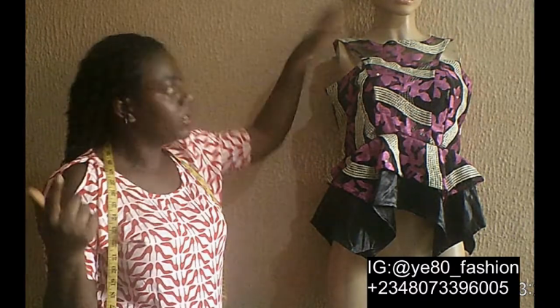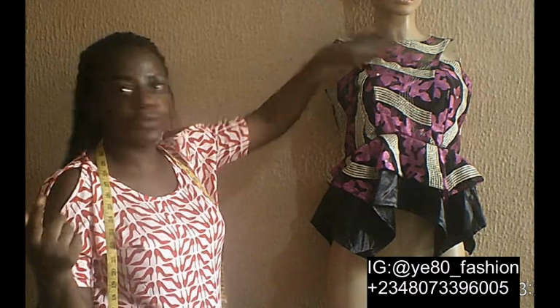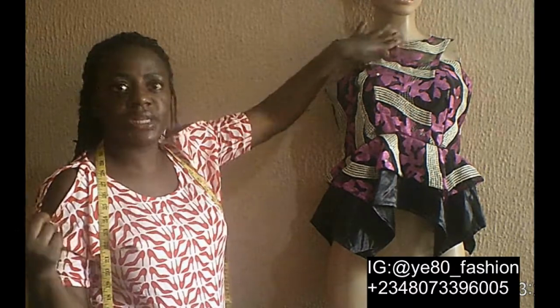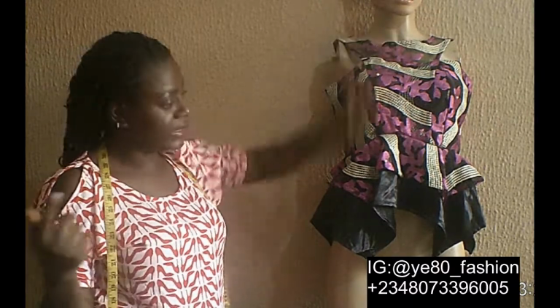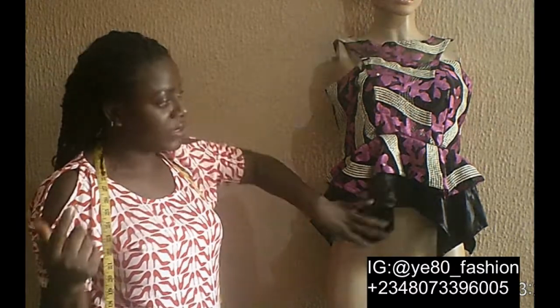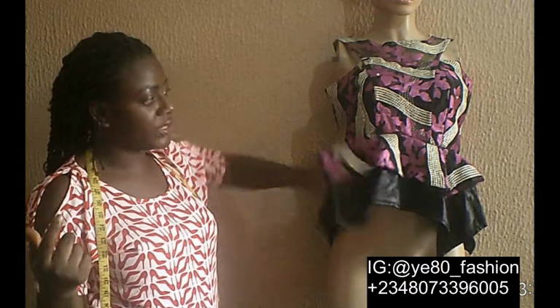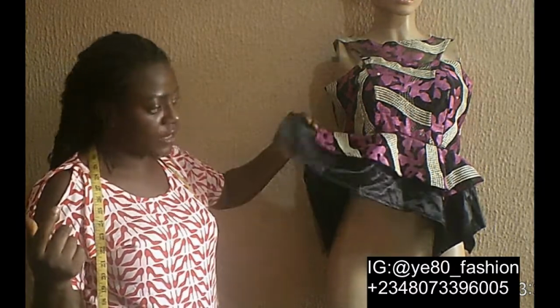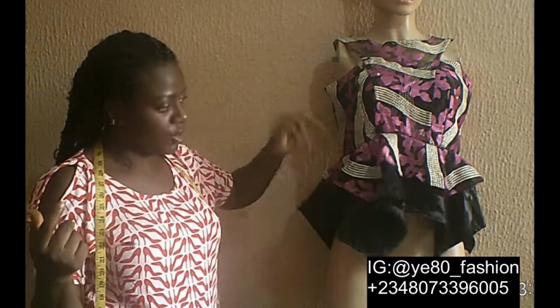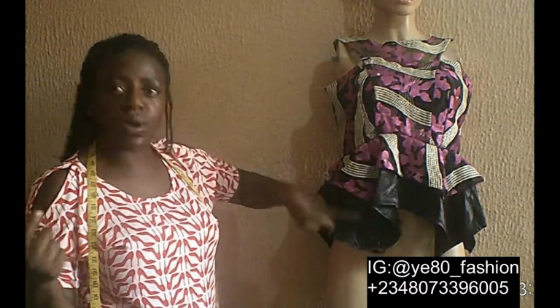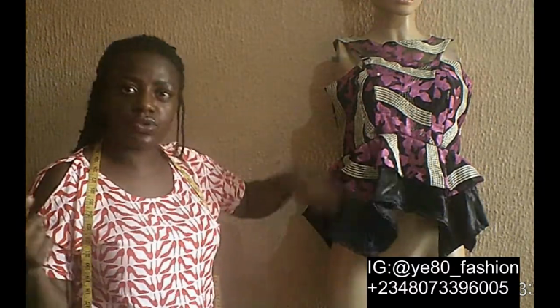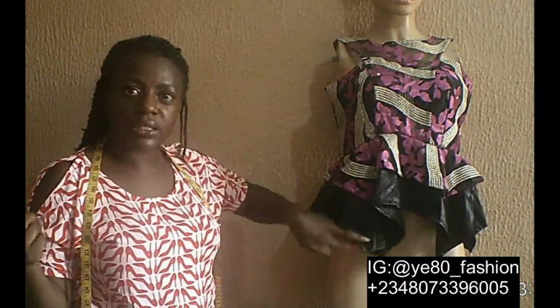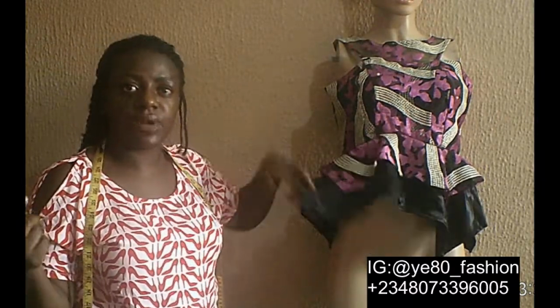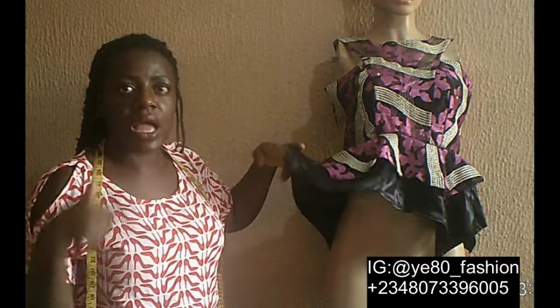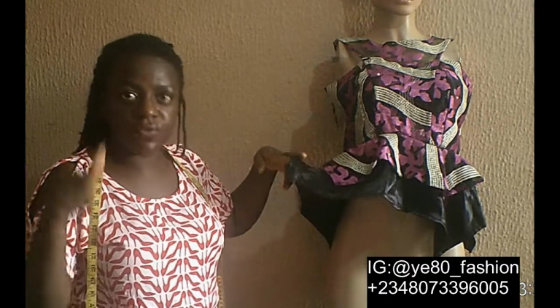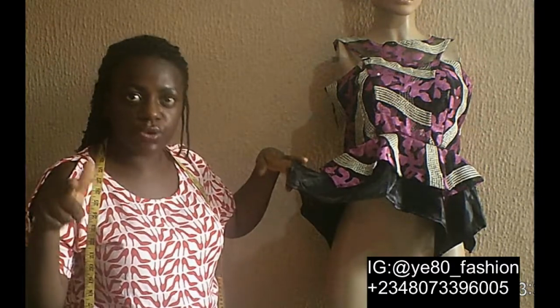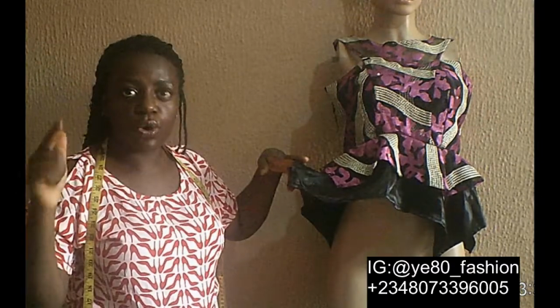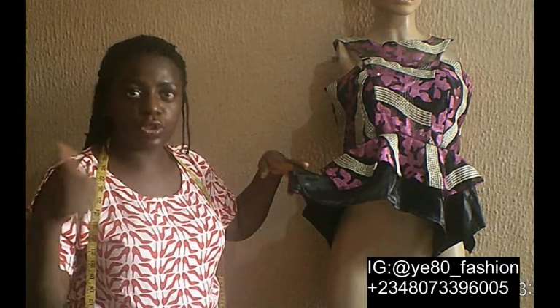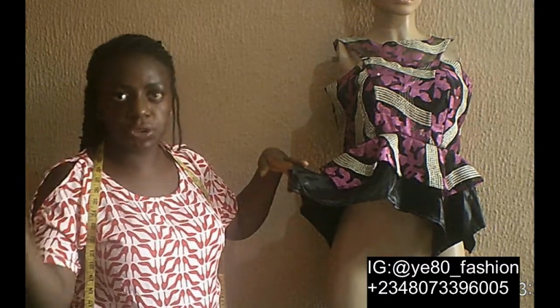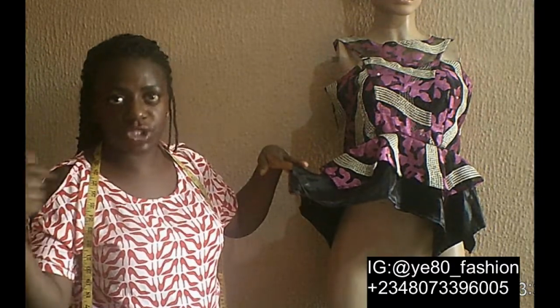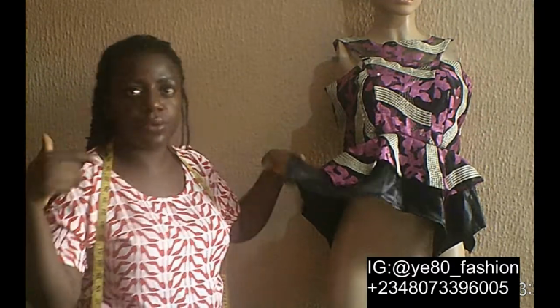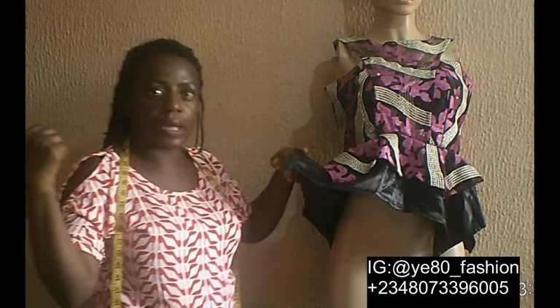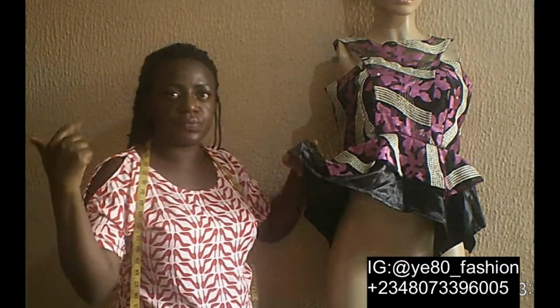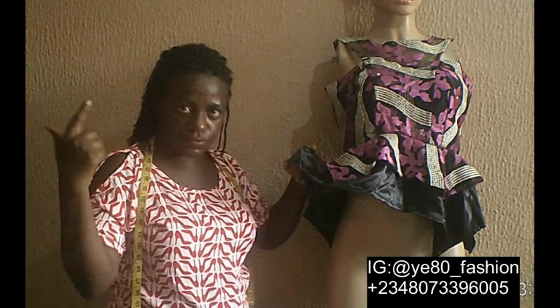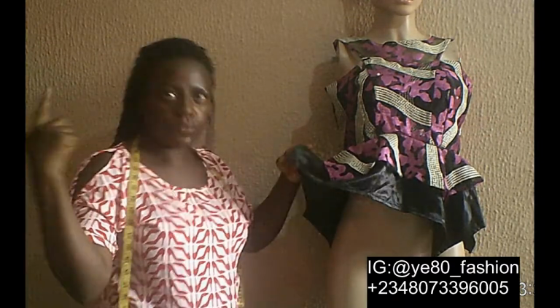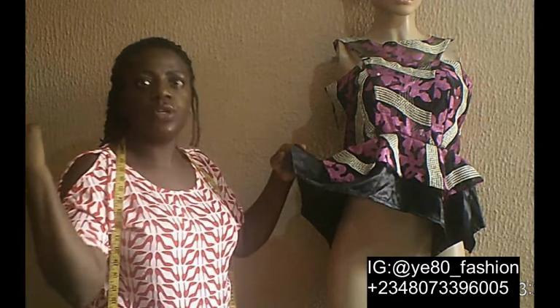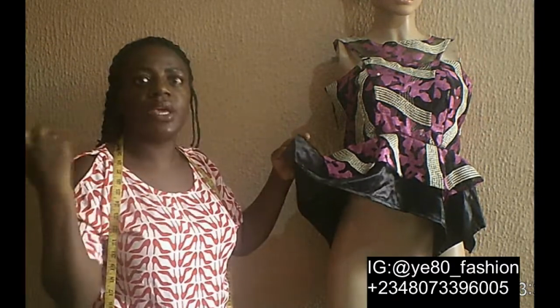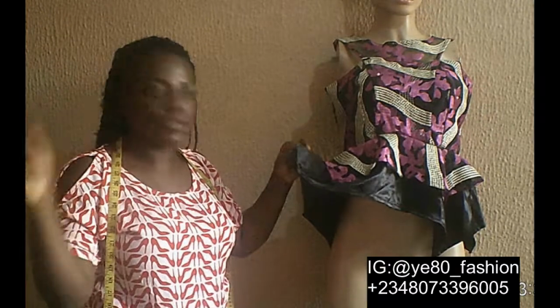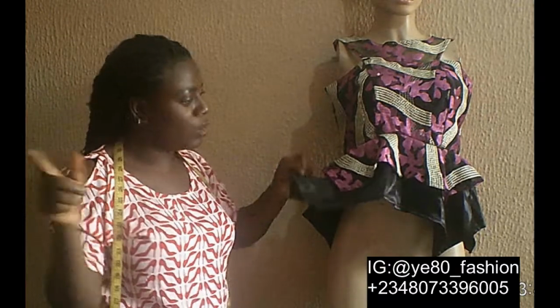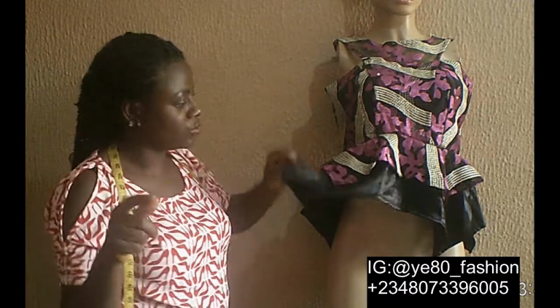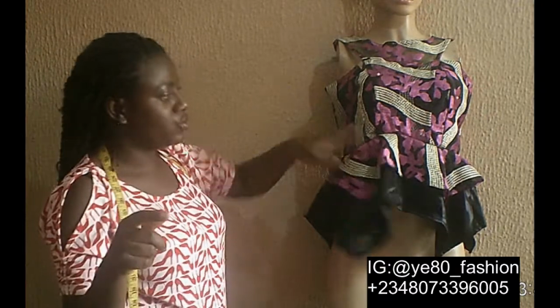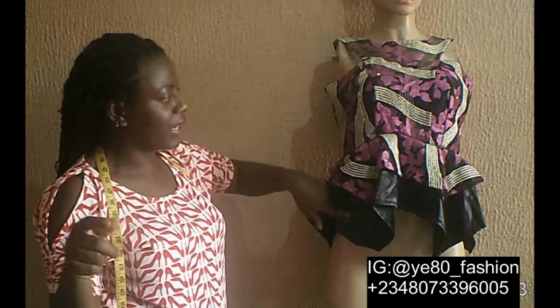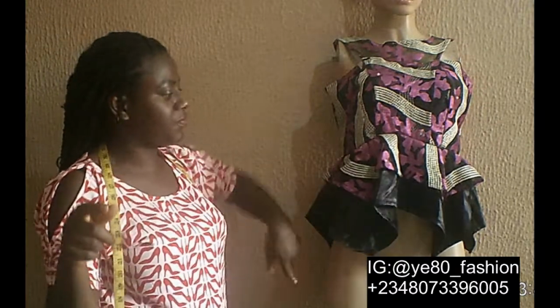It's a Grecian Neckline. You can do a Grecian Neckline with a Grecian Neckline. If you don't know how to do a Grecian Neckline, I have a video on it on the channel, and you can learn how to make a Grecian Neckline from there.